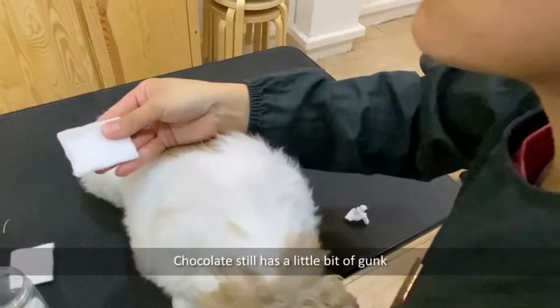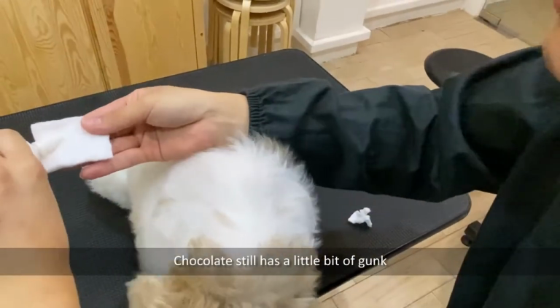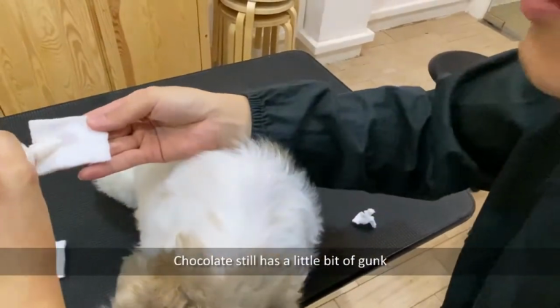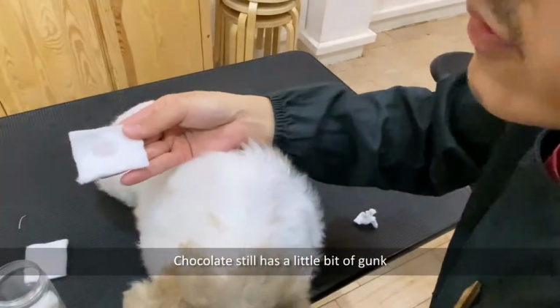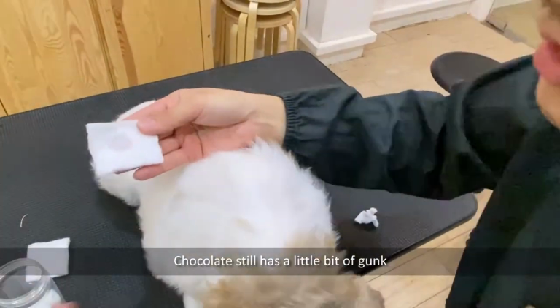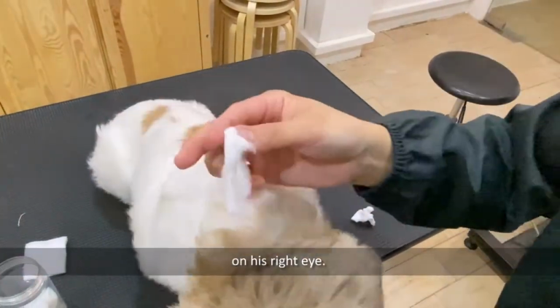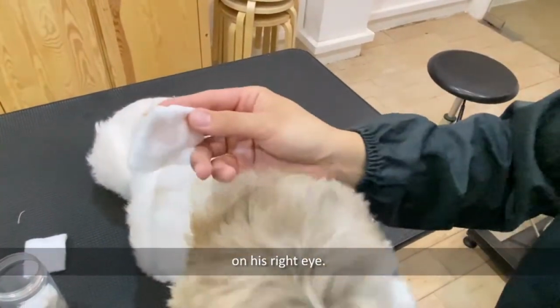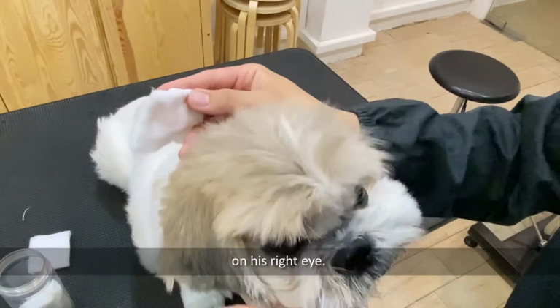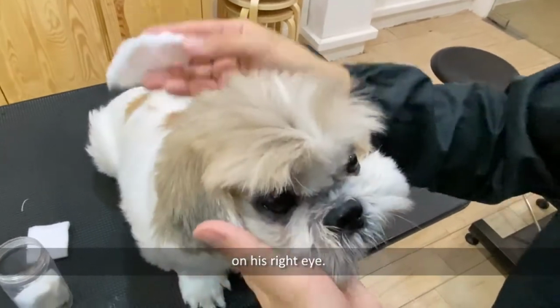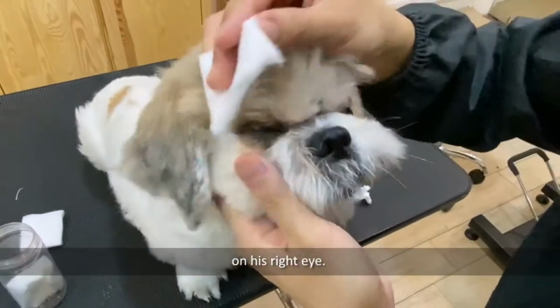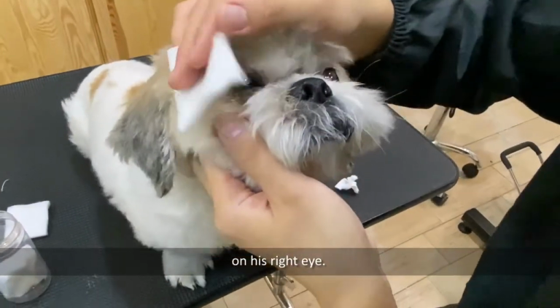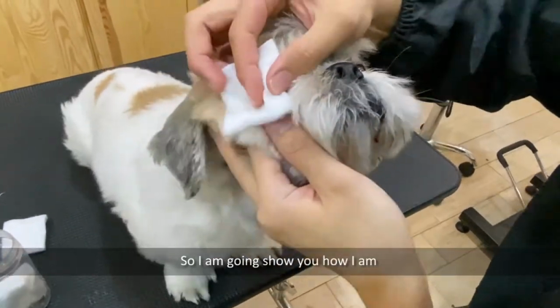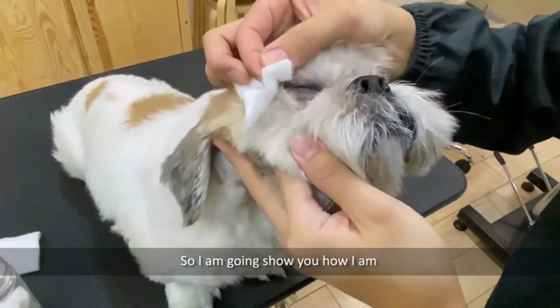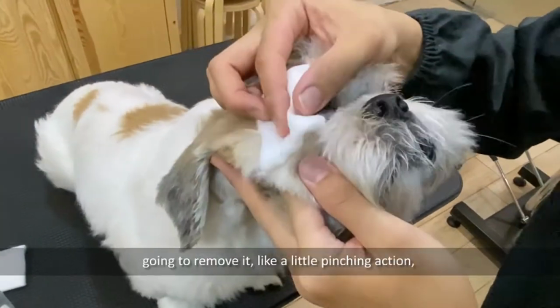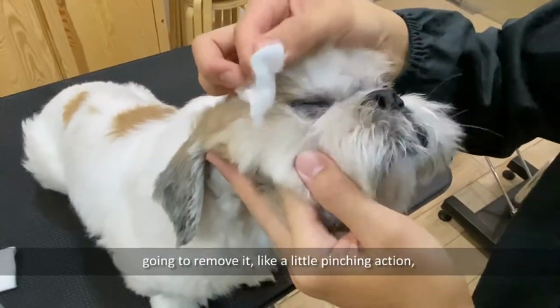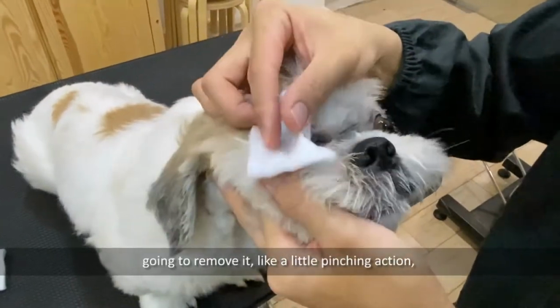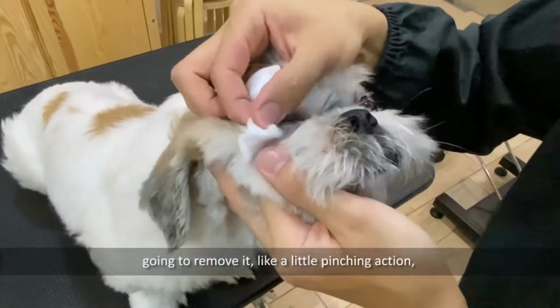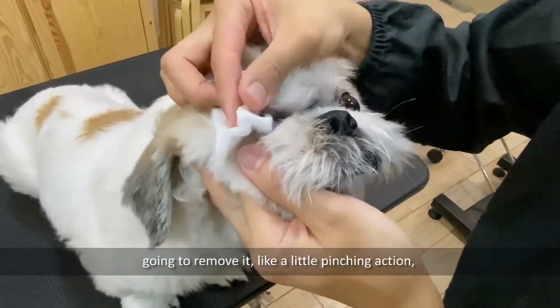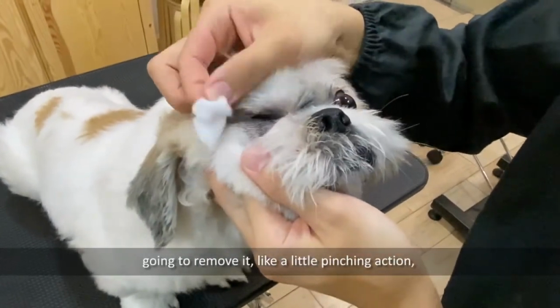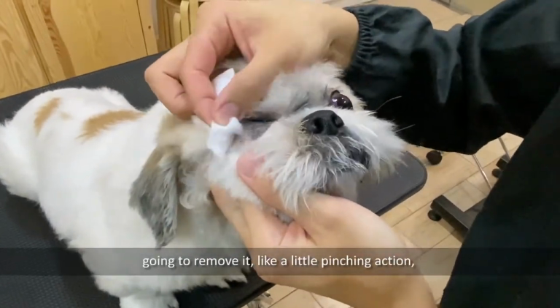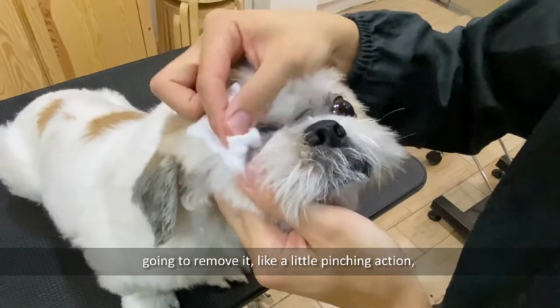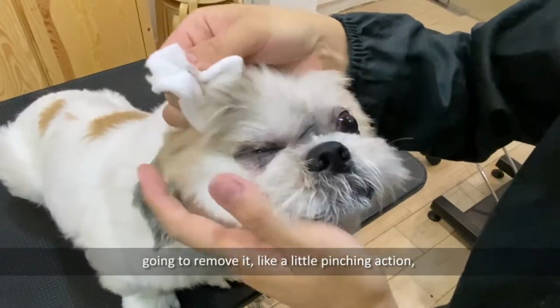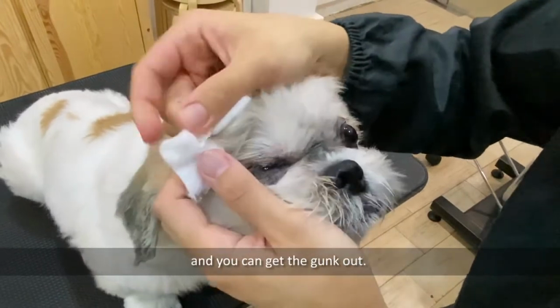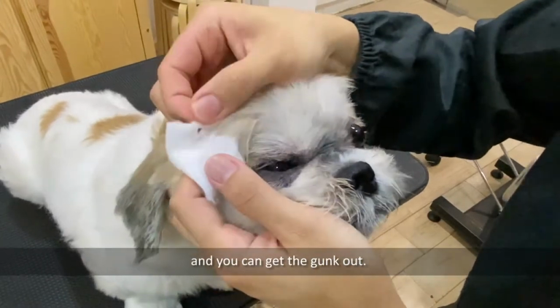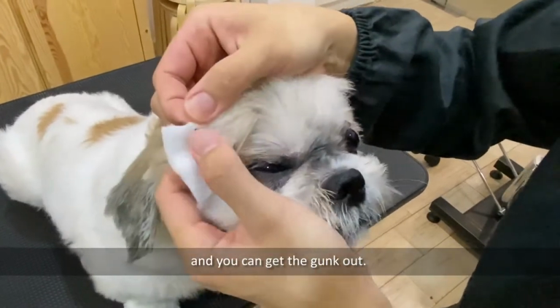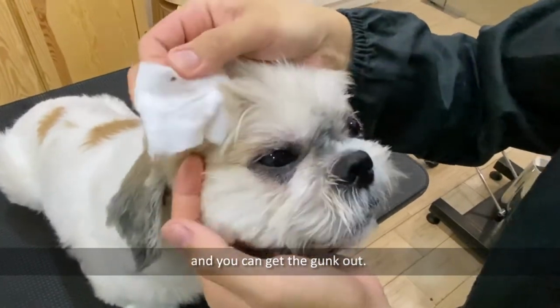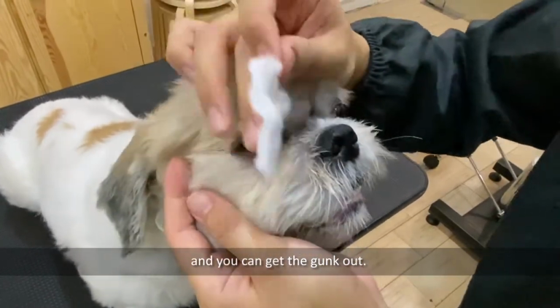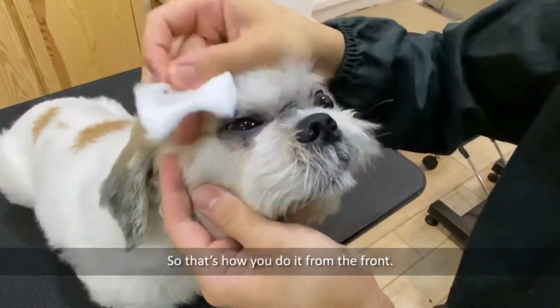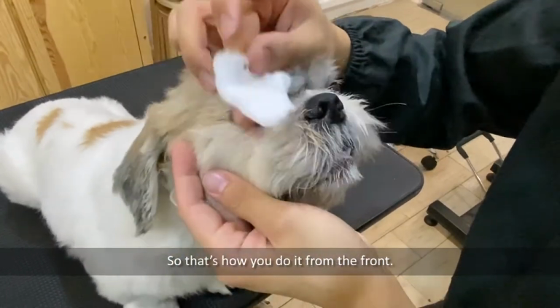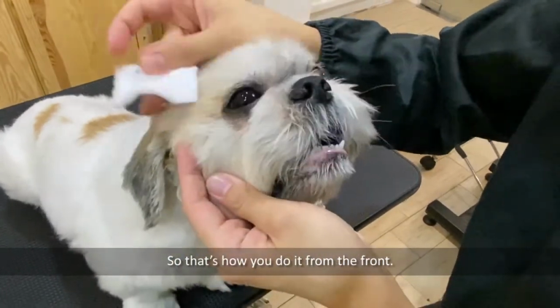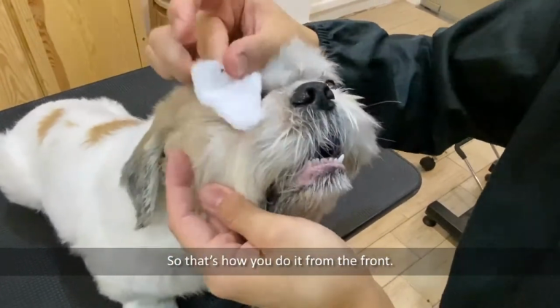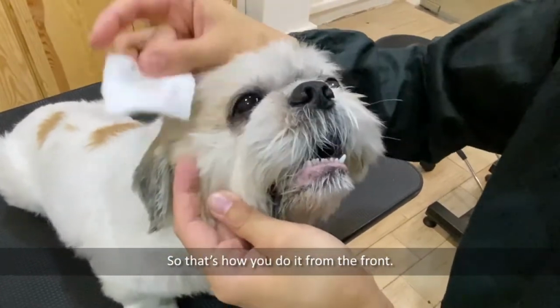Chocolate still has a little bit of gunk on his right eye. I'm going to show you how to remove it — like a little pinching action — and you can get the gunk out. That's how you do it from the front.